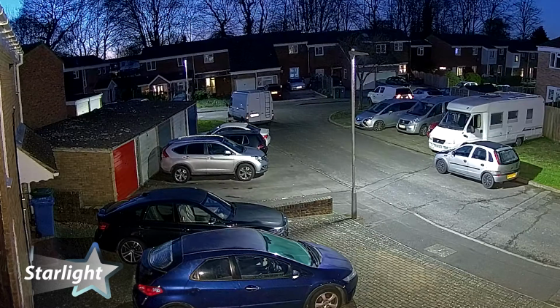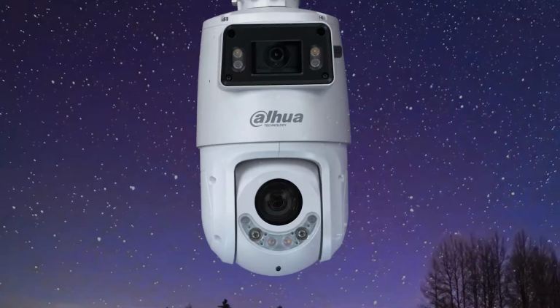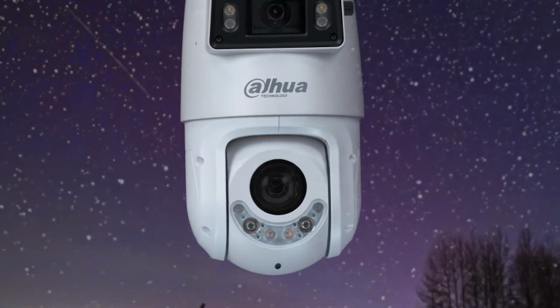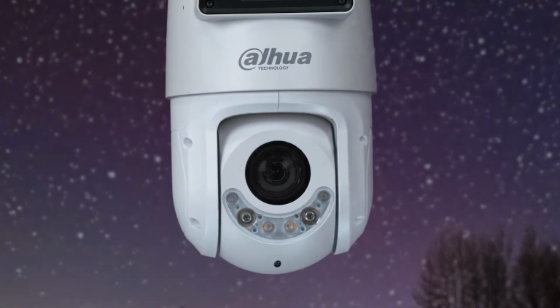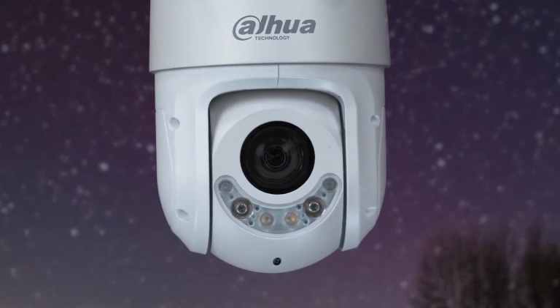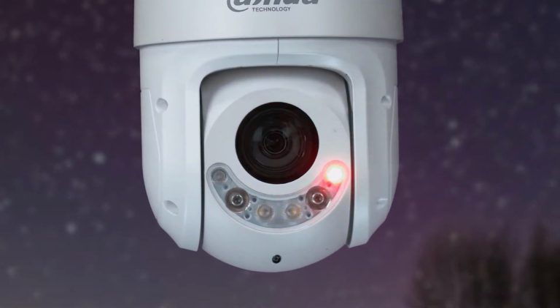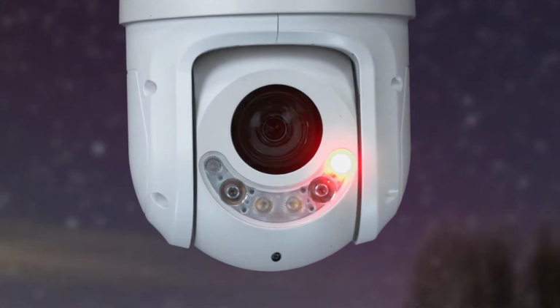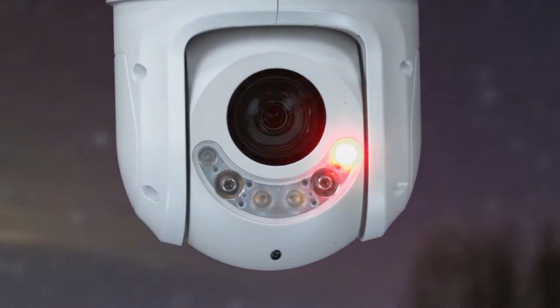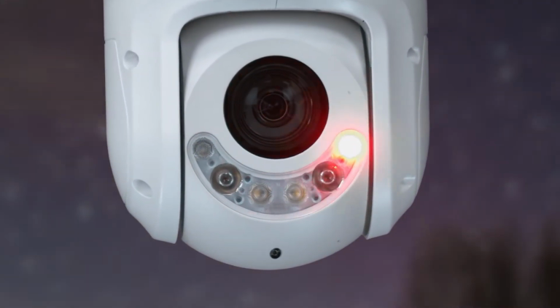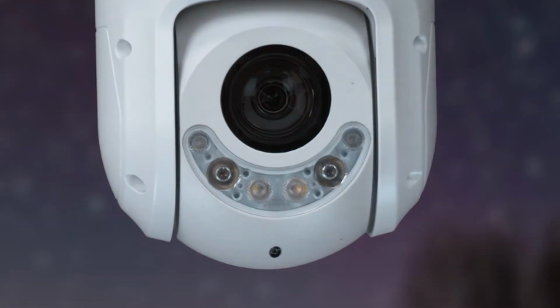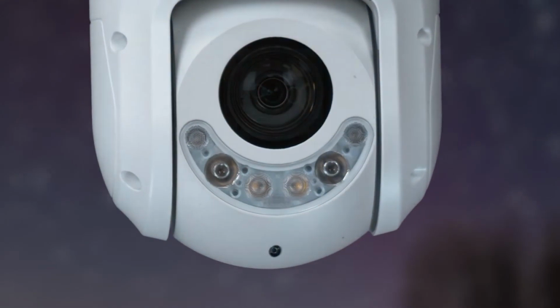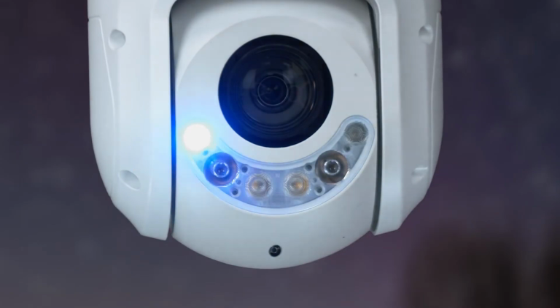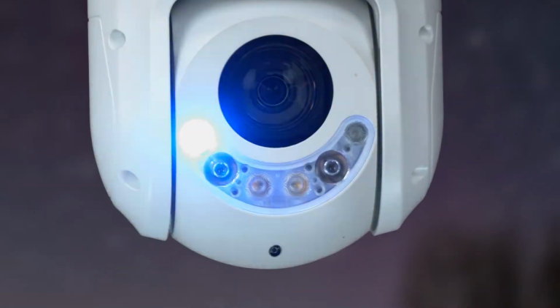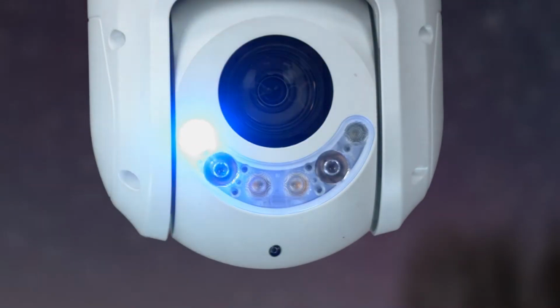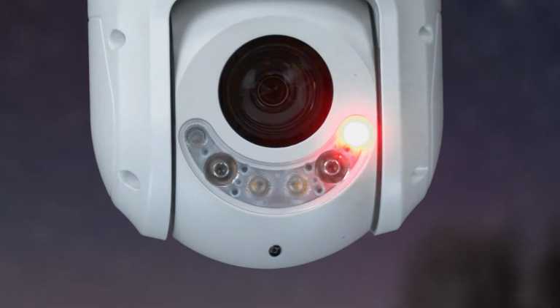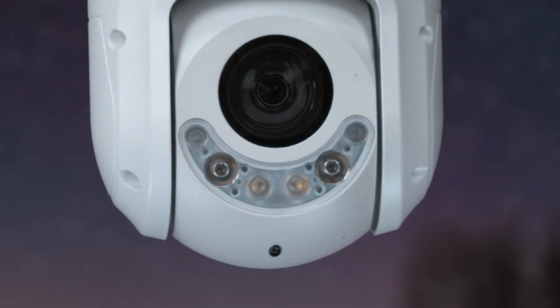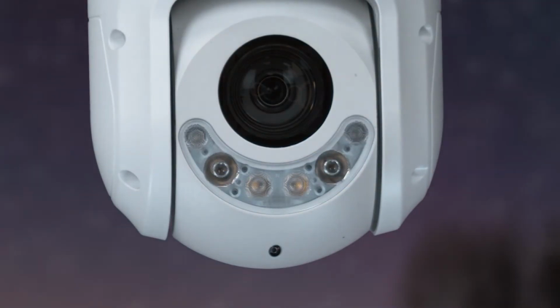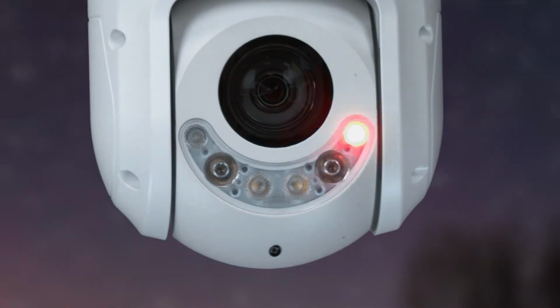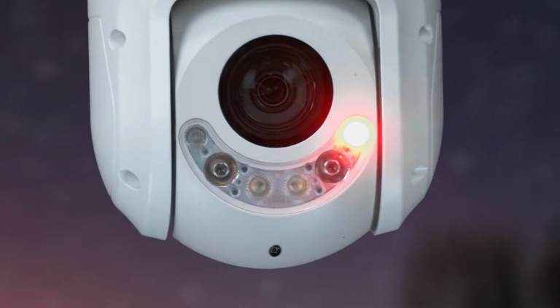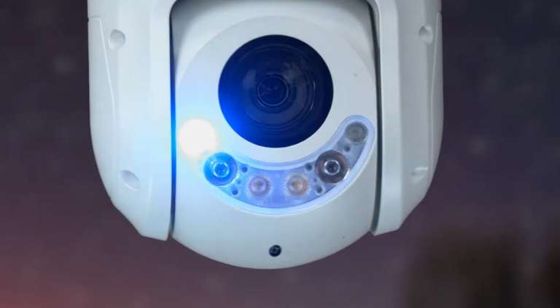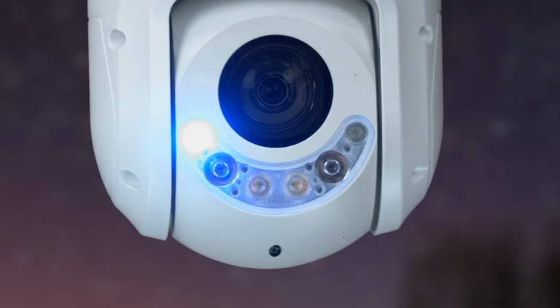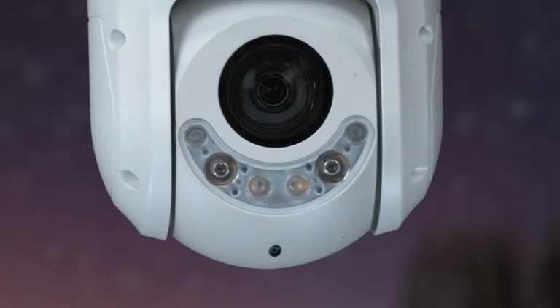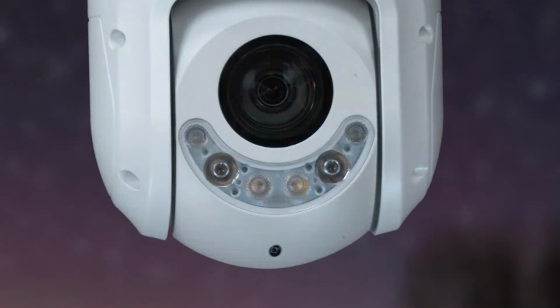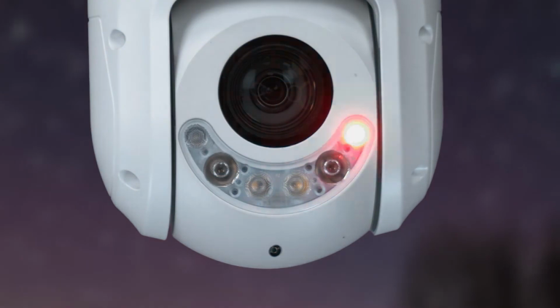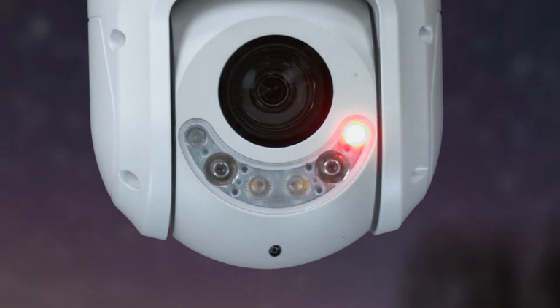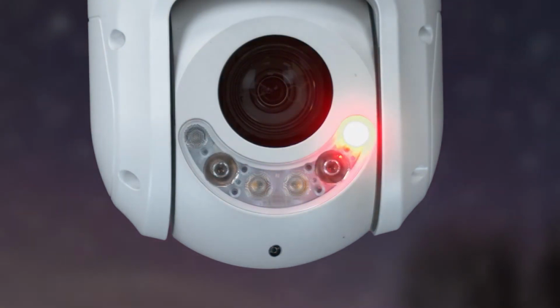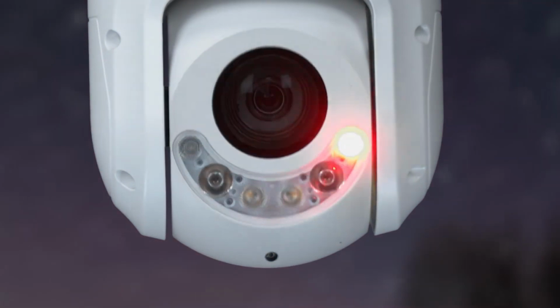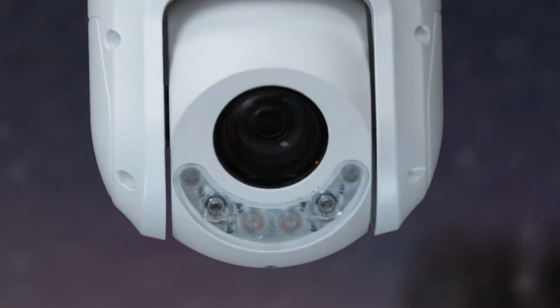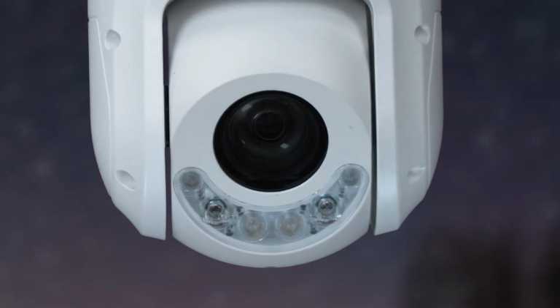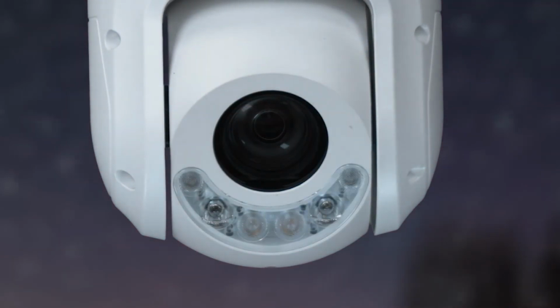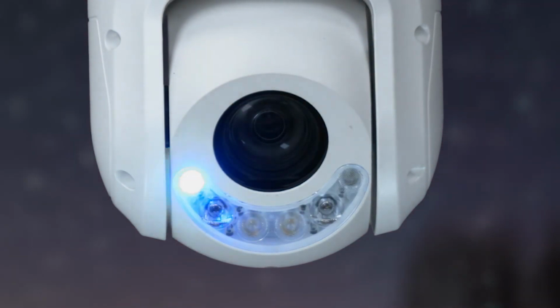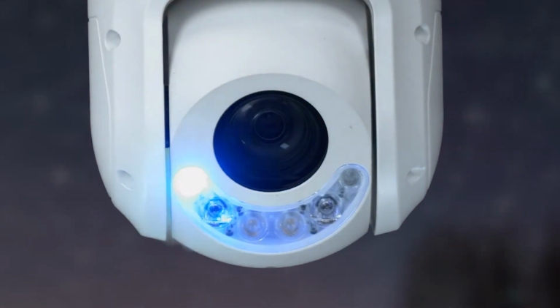But that's not all. With Active Deterrence on this PTZ, the X-SPAN T-OCK camera takes security to the next level. Its built-in warning lights and sound alarms deter intruders before they enter your property.